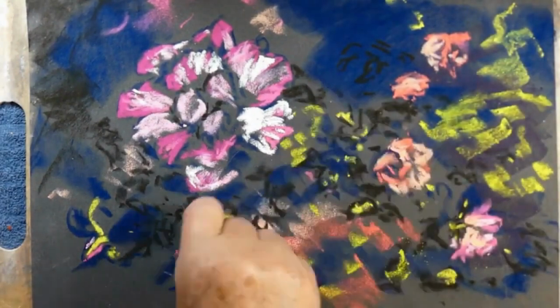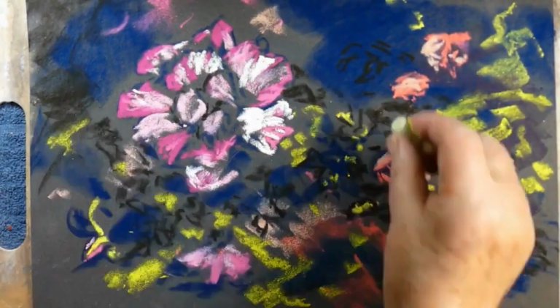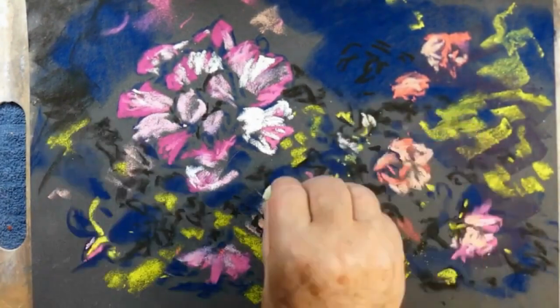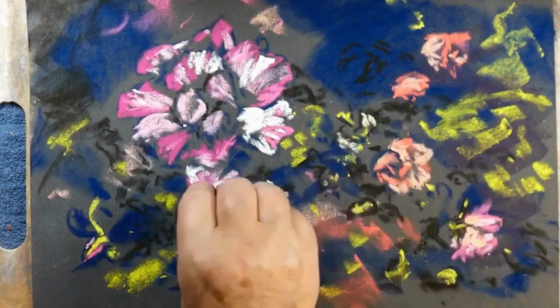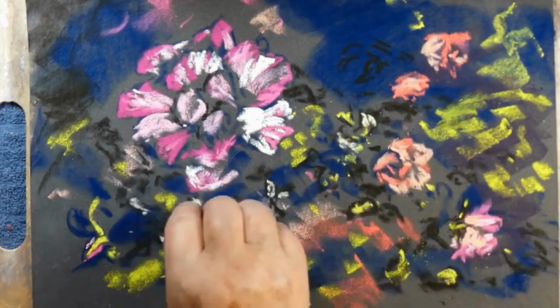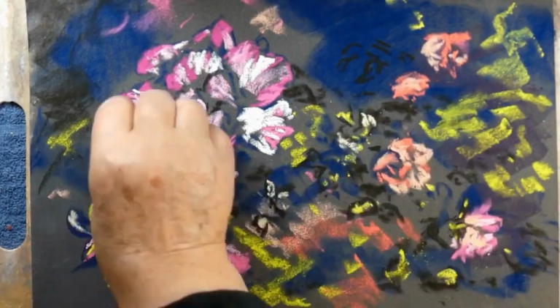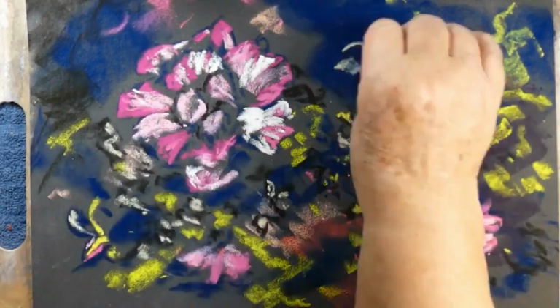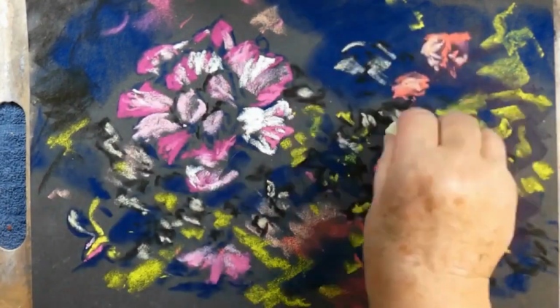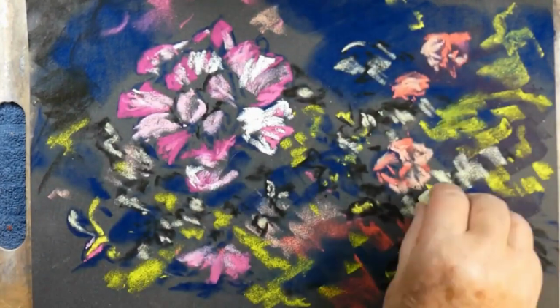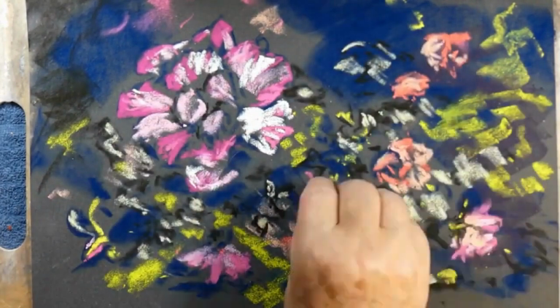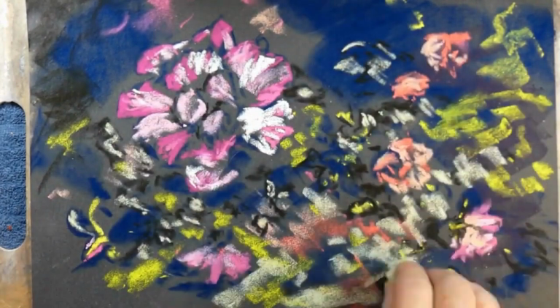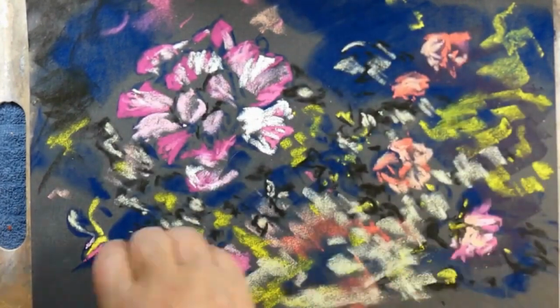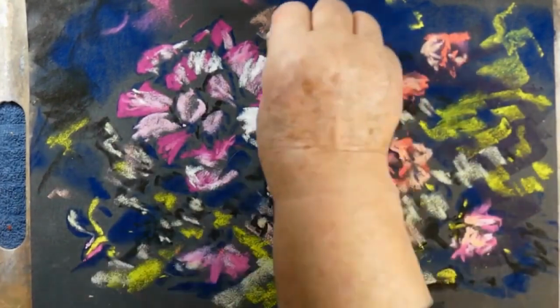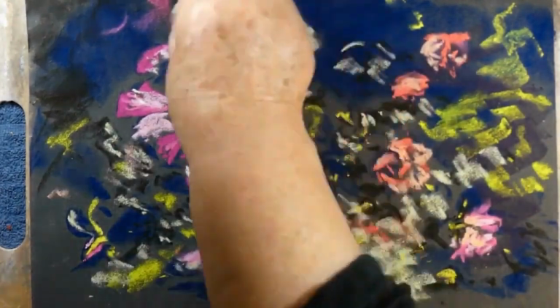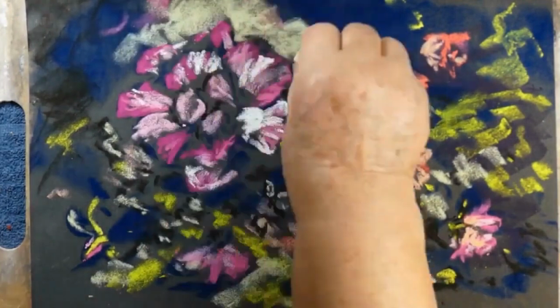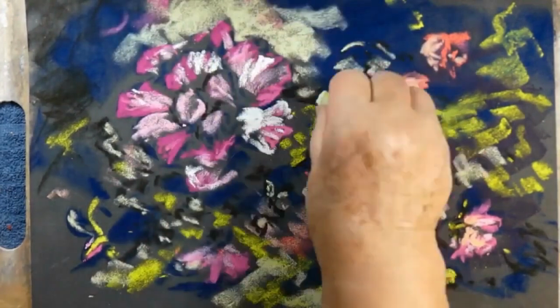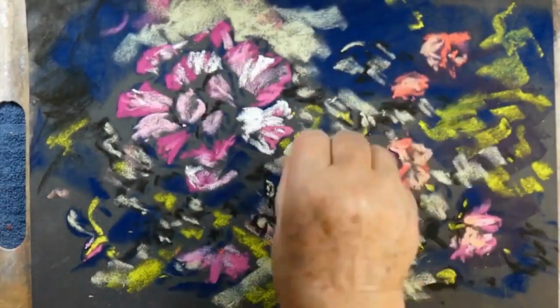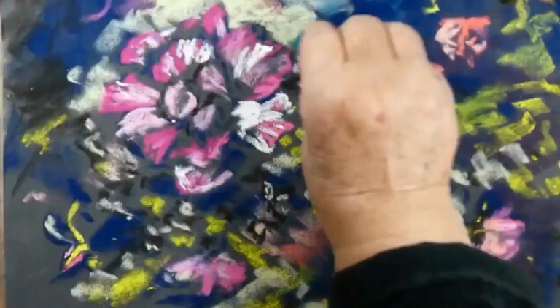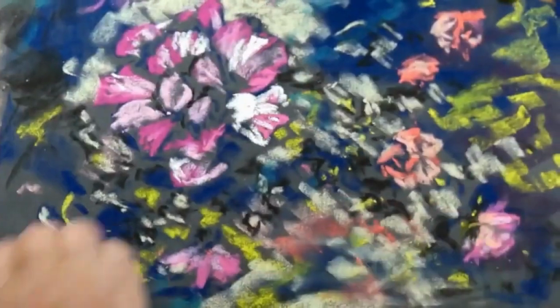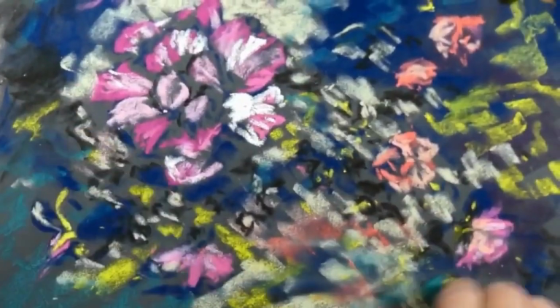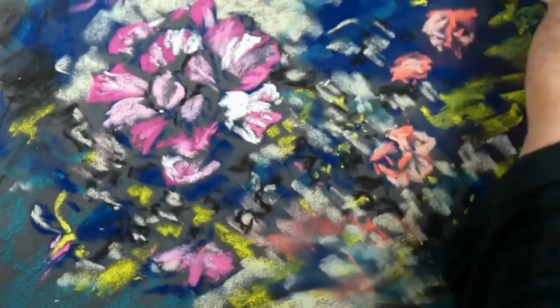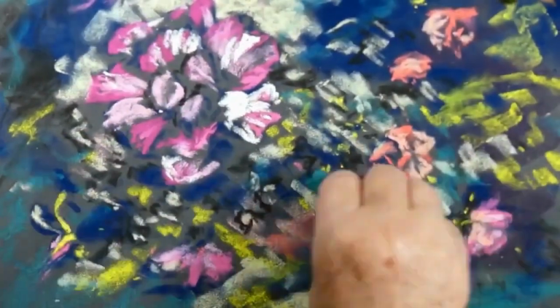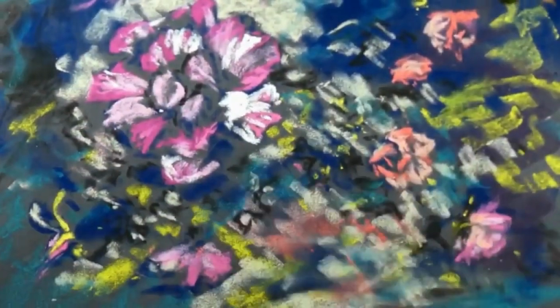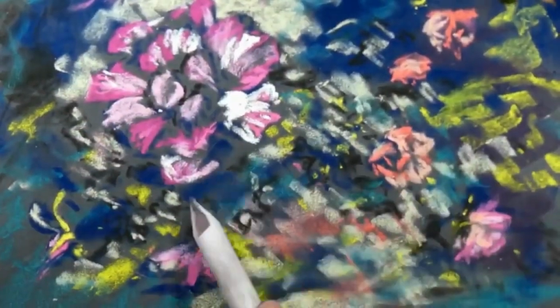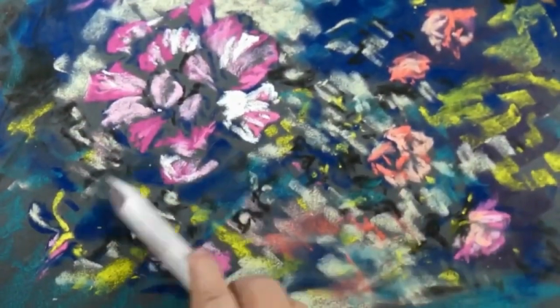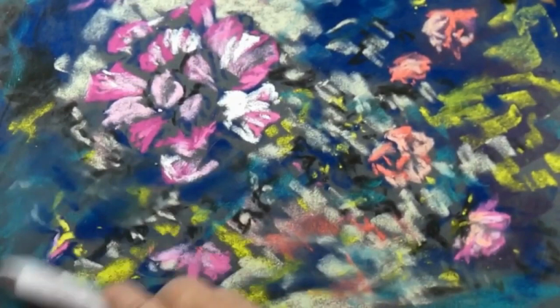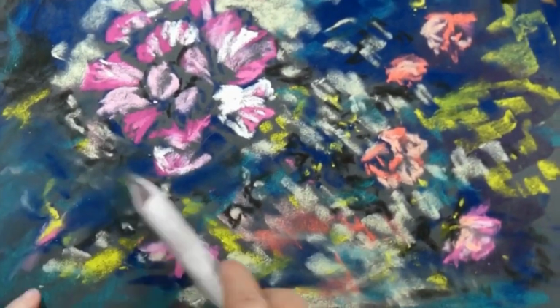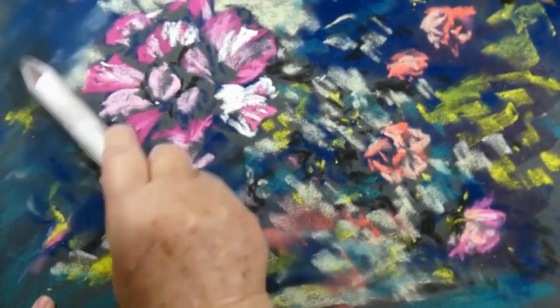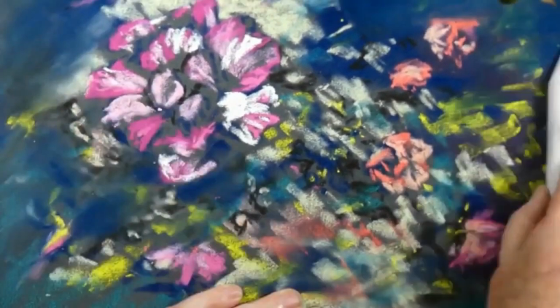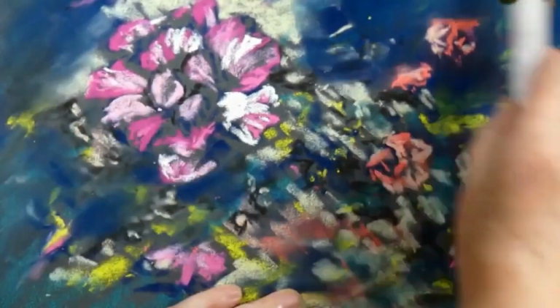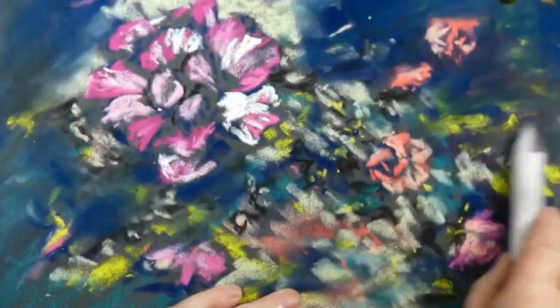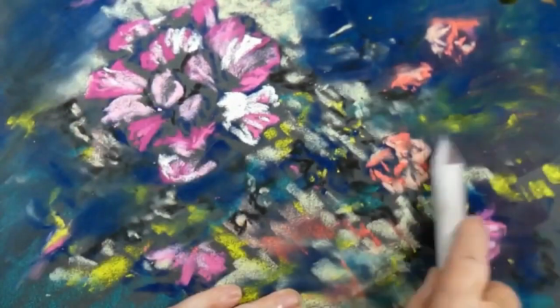The lighter tones tend to have anything in the yellow, orange, or red spectrum in them, and that's because it helps create the illusion of a good contrast of light and shade.